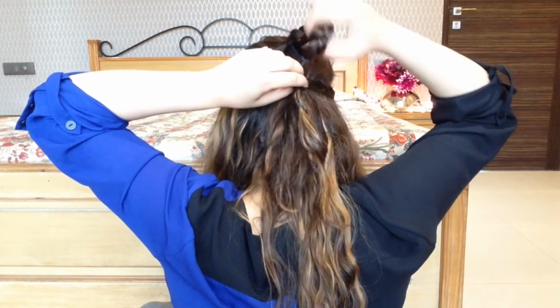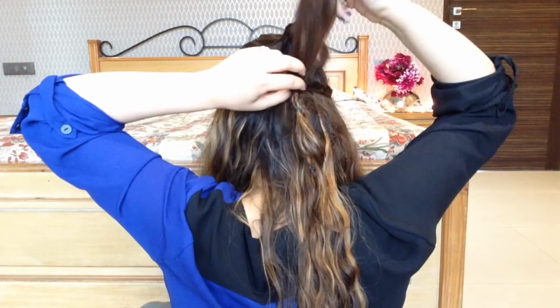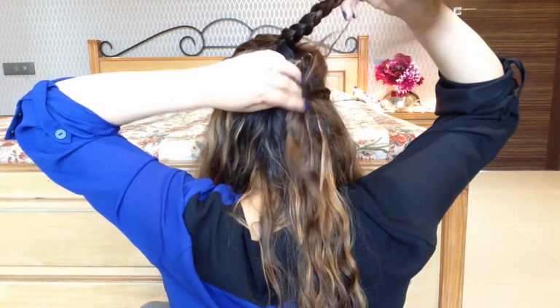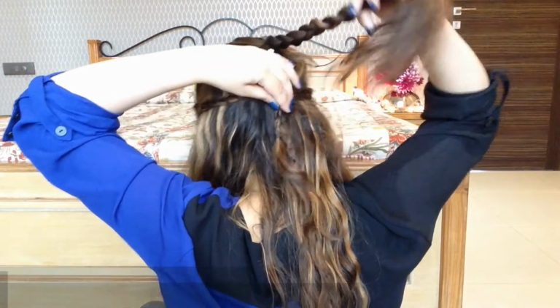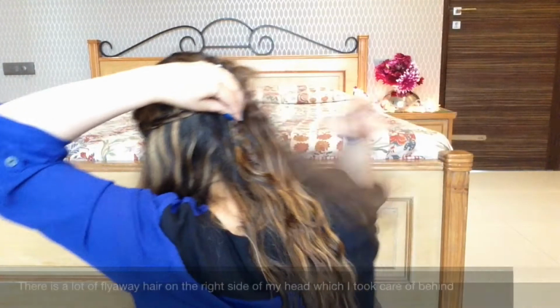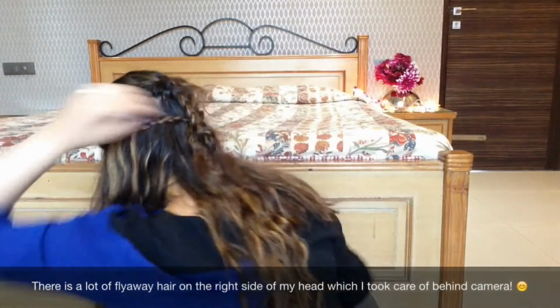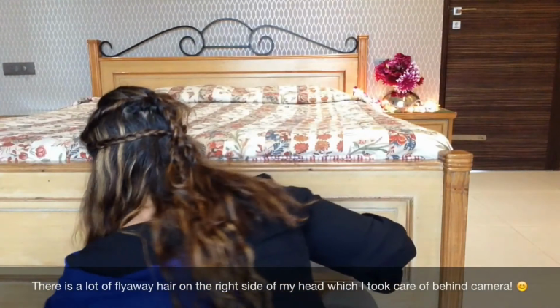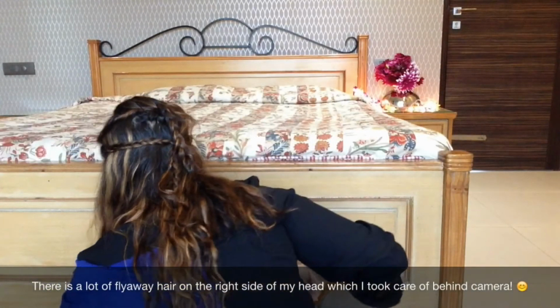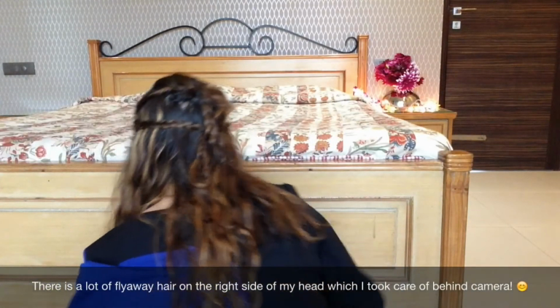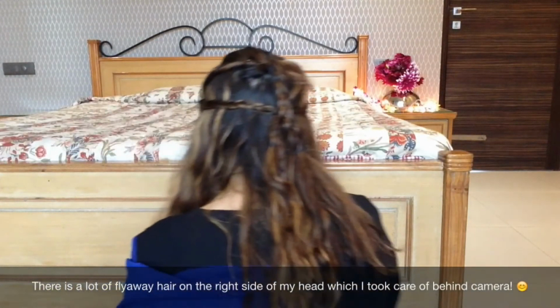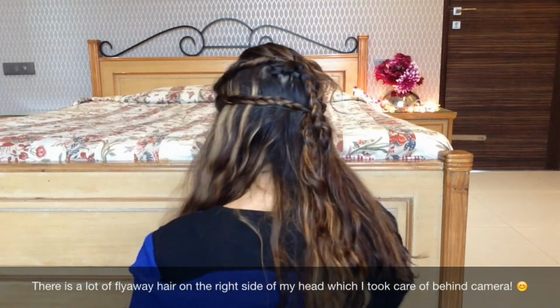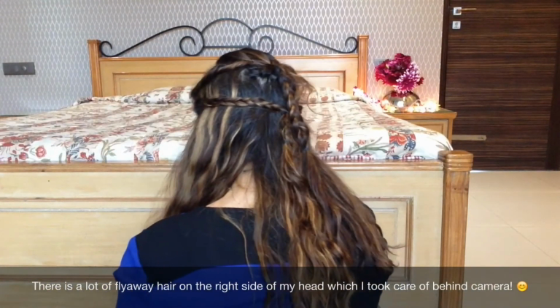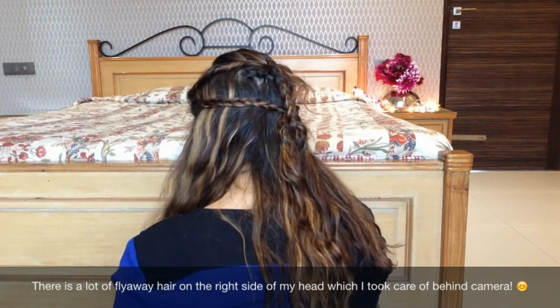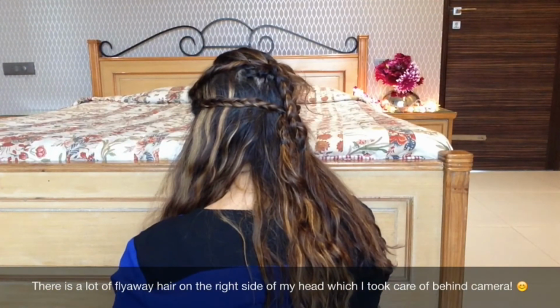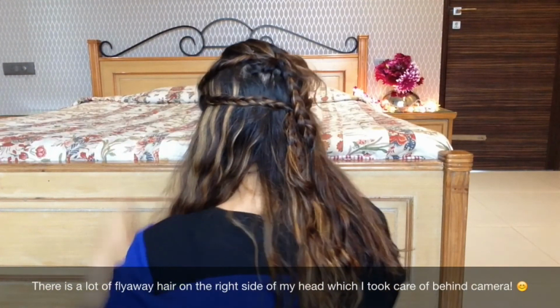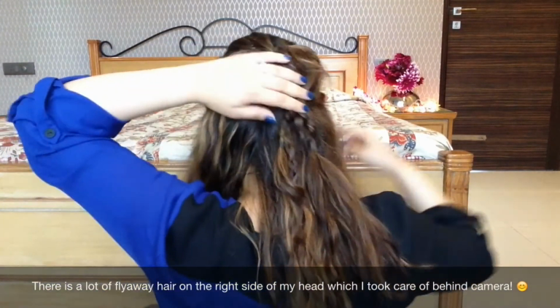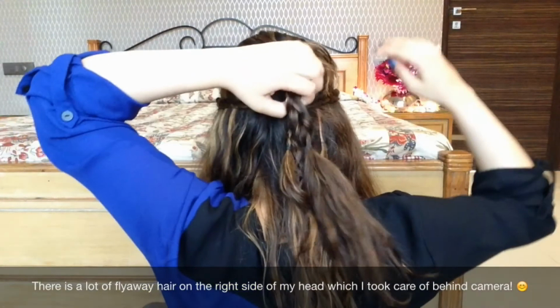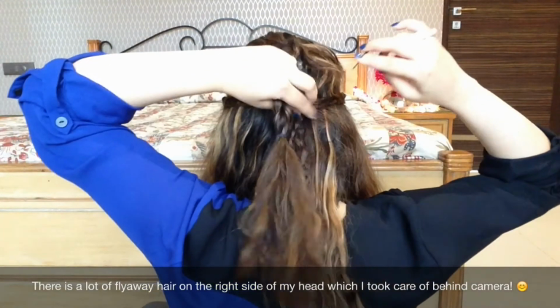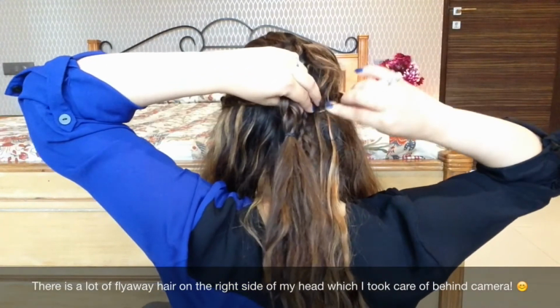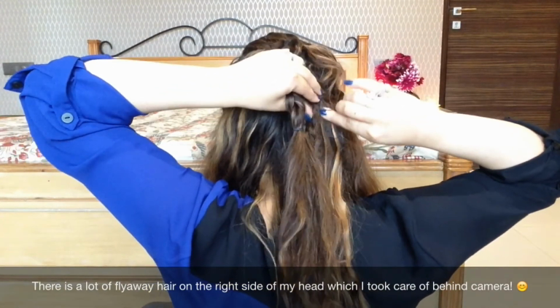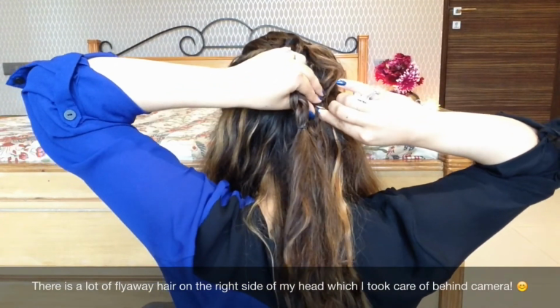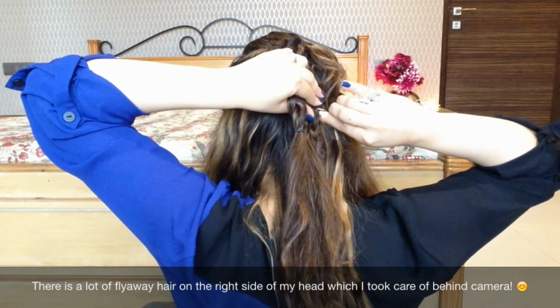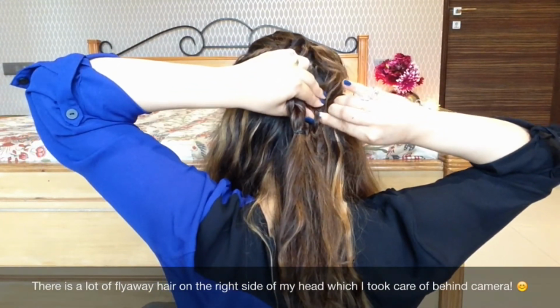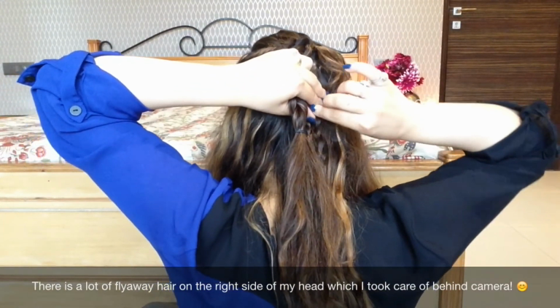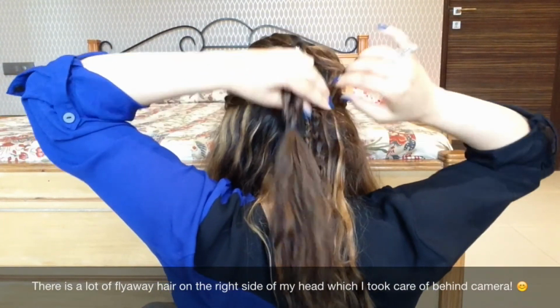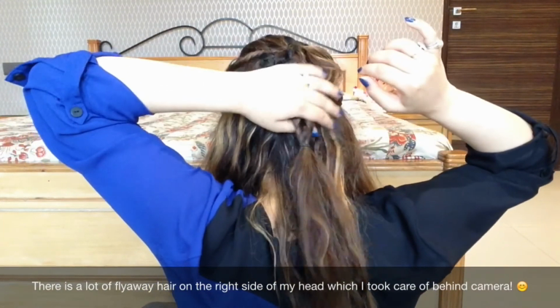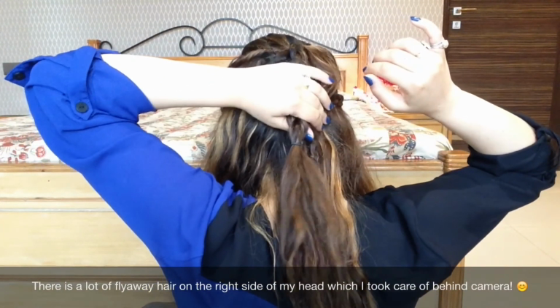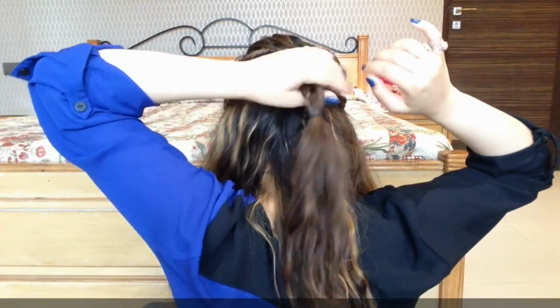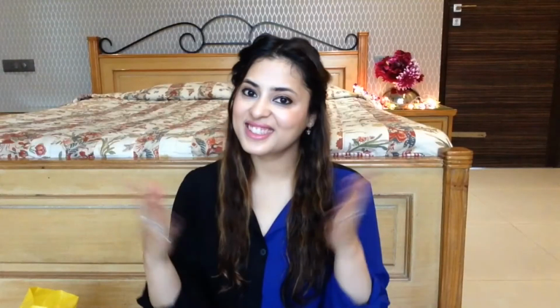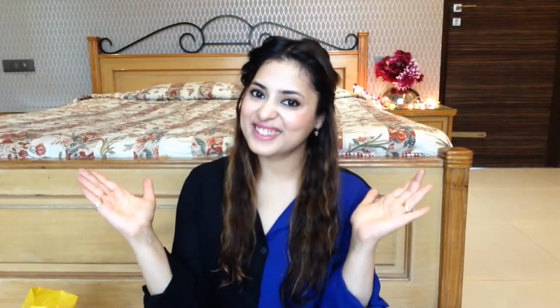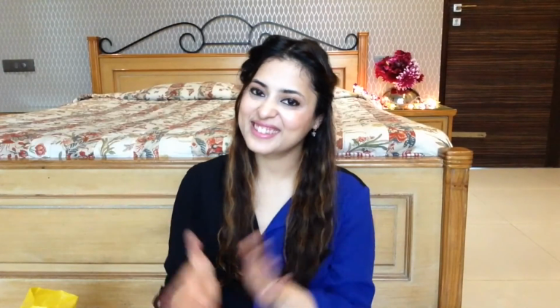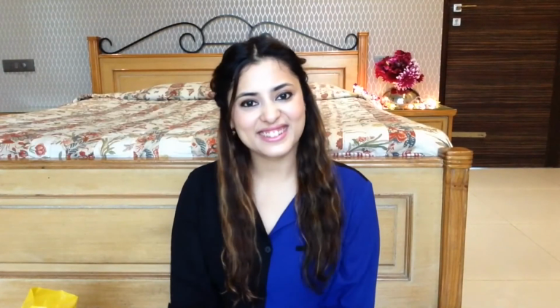I am bringing out the first braid that I made from the back of my head, and I am trying to hide the two smaller braids by securing them with a pin at the back of my head. And this is my final look.